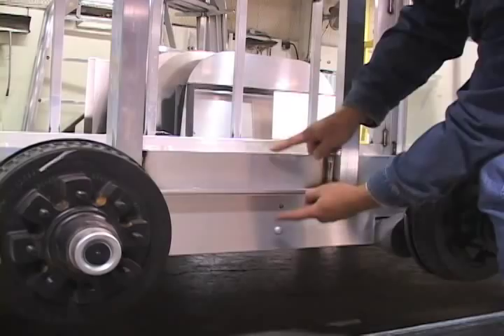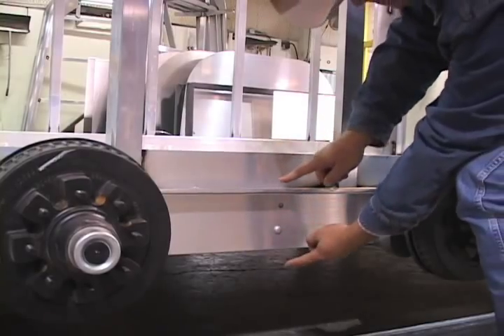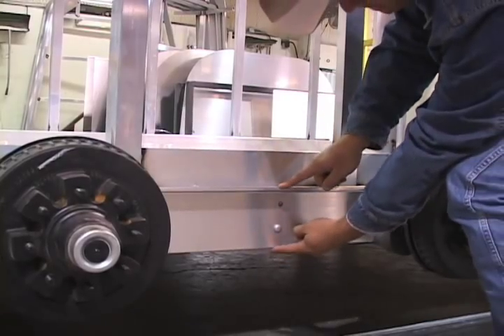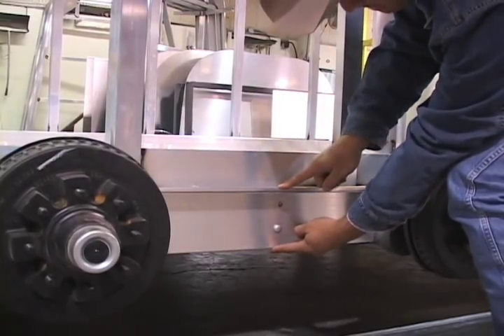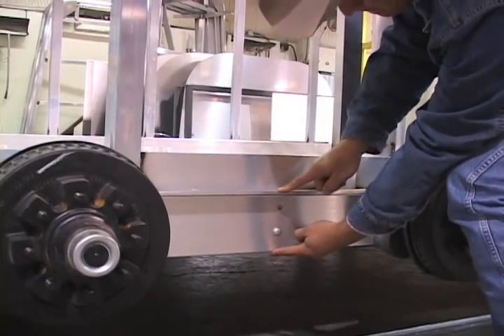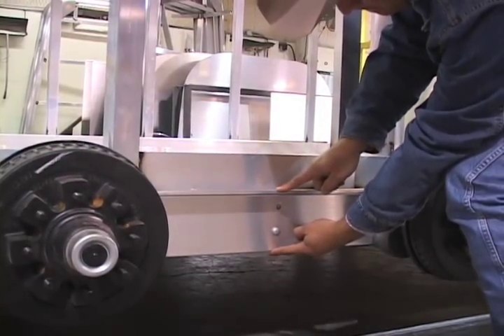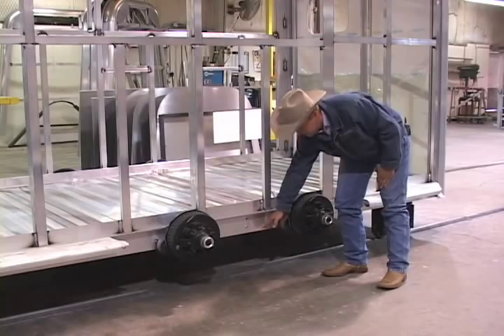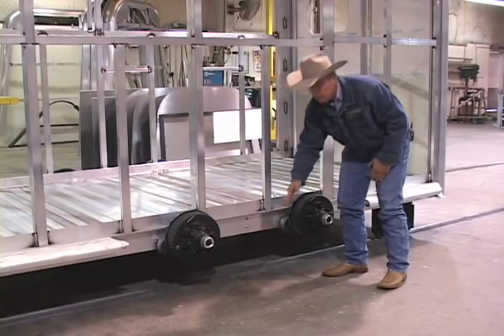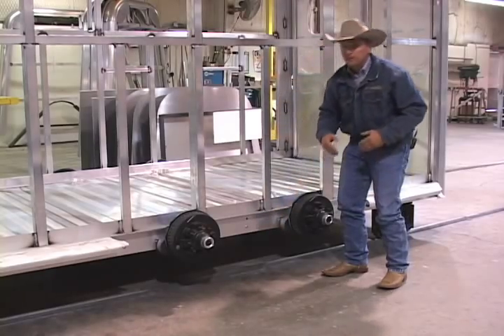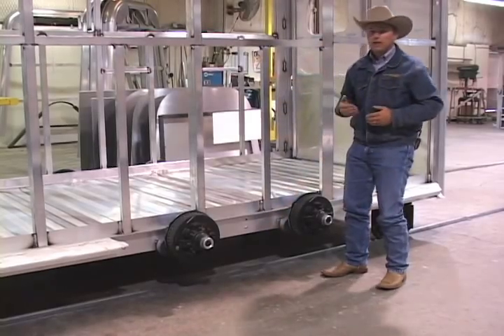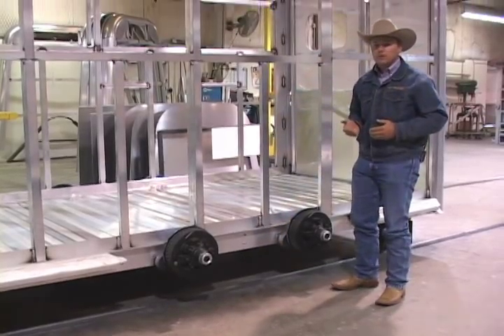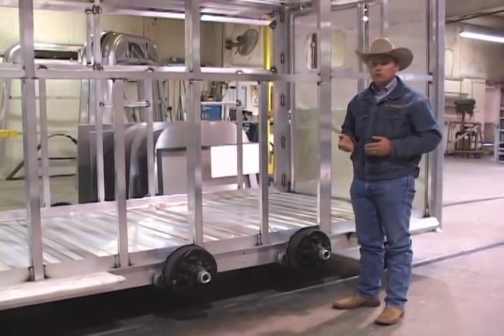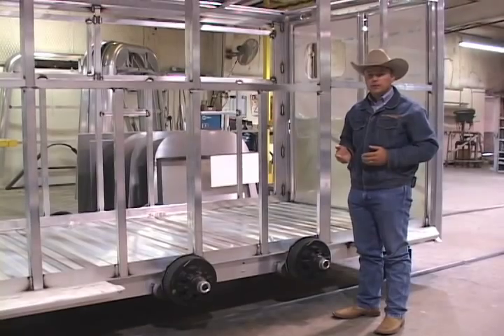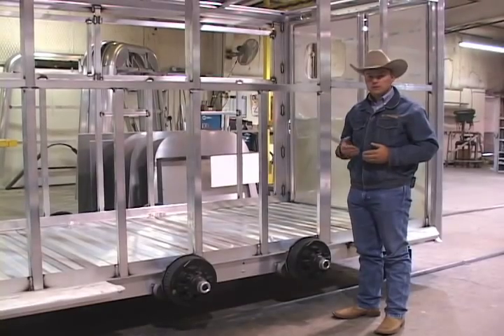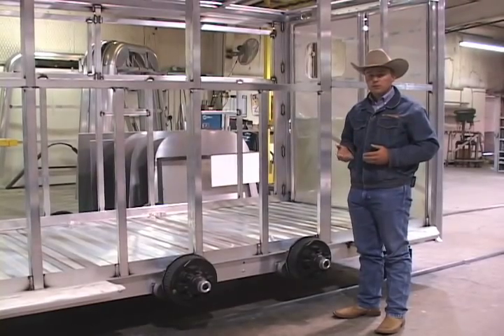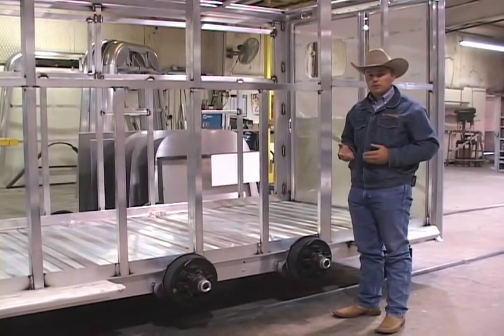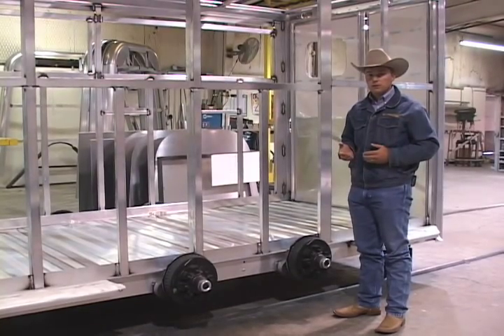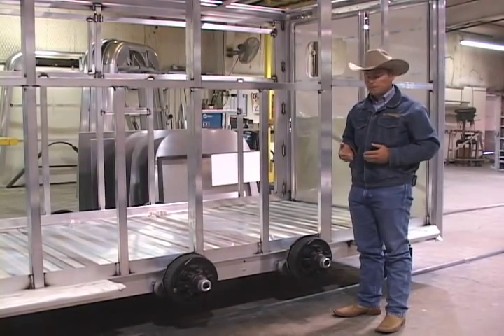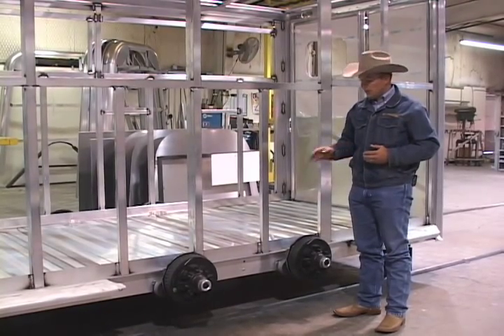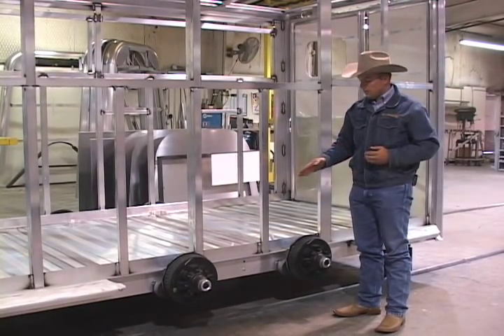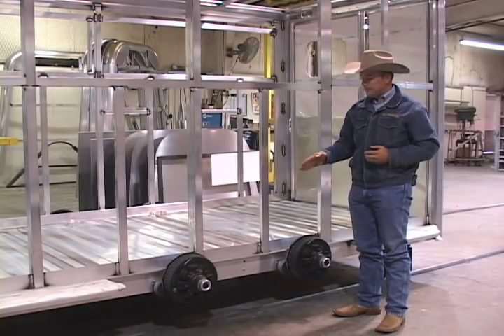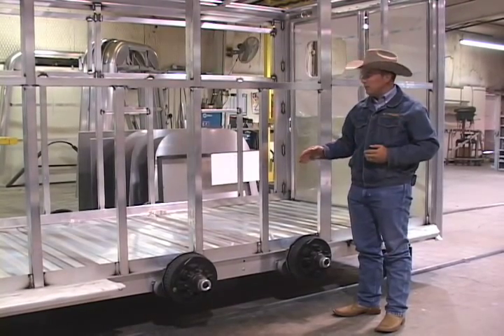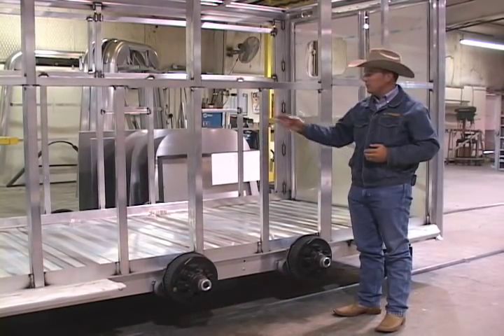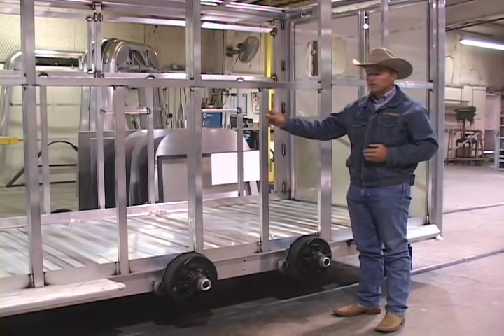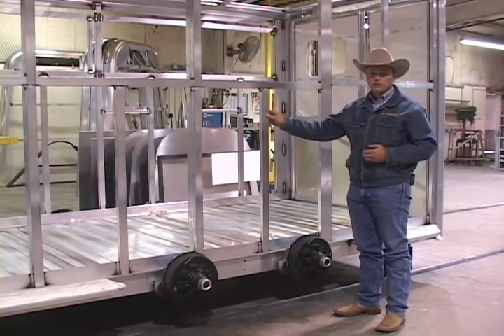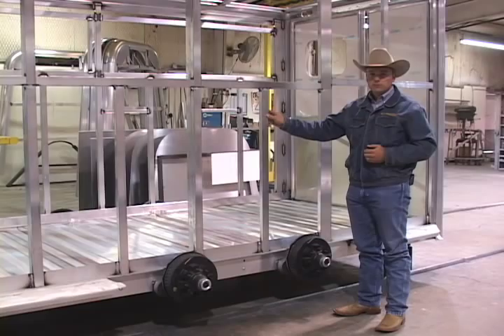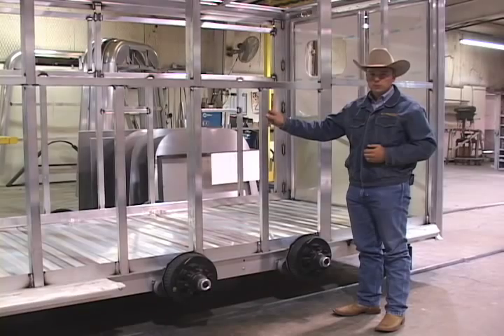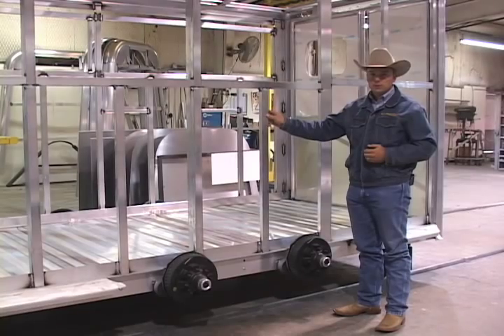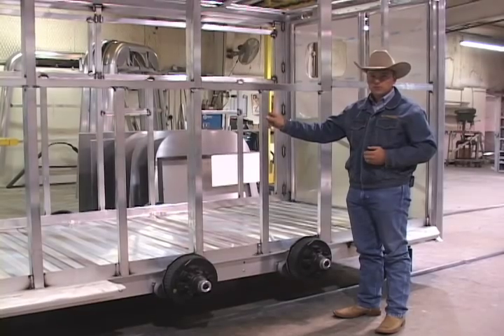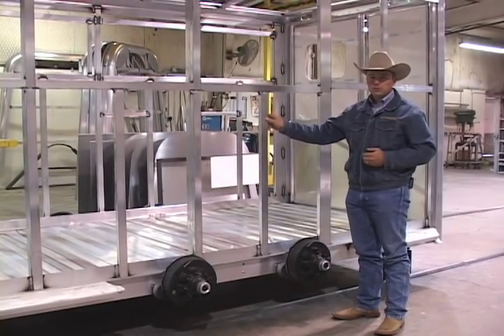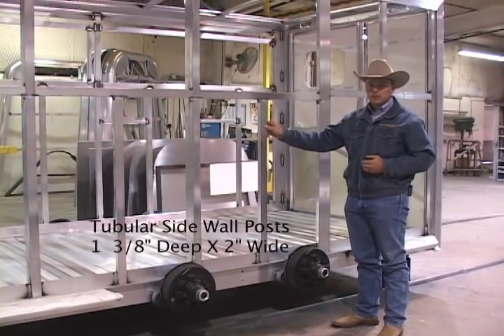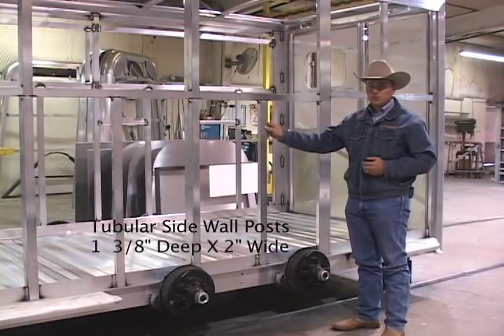It also gives us six inches from the floor down to provide added protection for holding tanks on living quarter model trailers. From that T-beam, we go to our tubular rectangular tubing sidewall post.